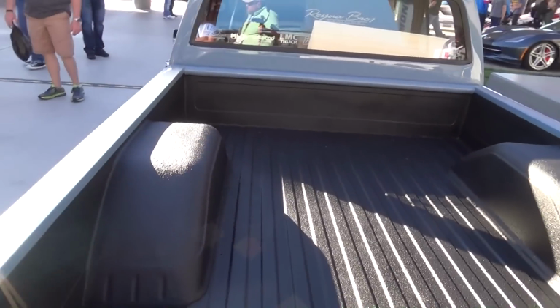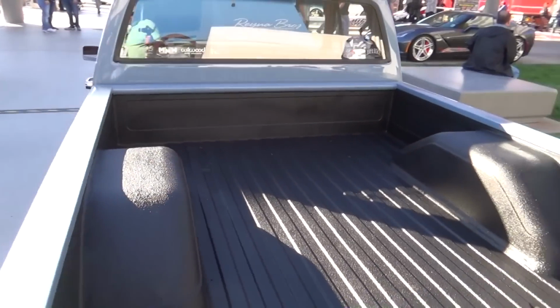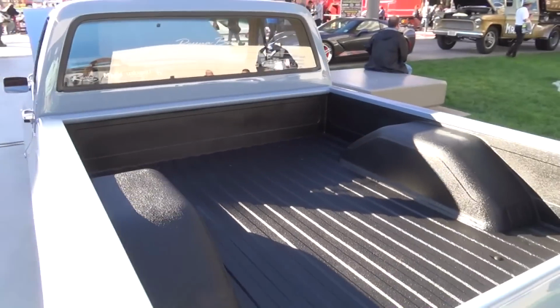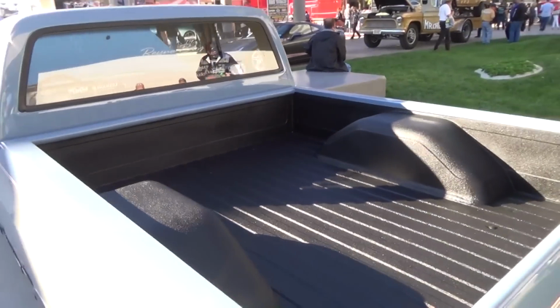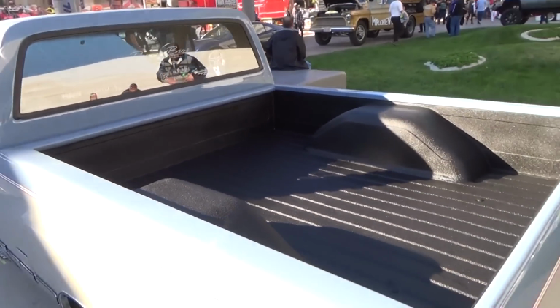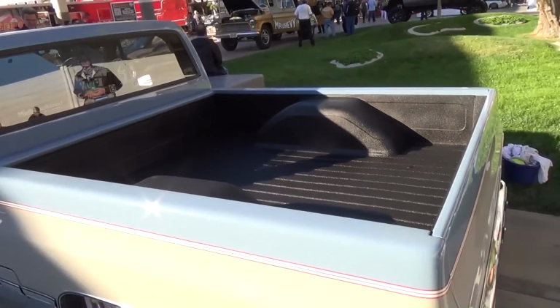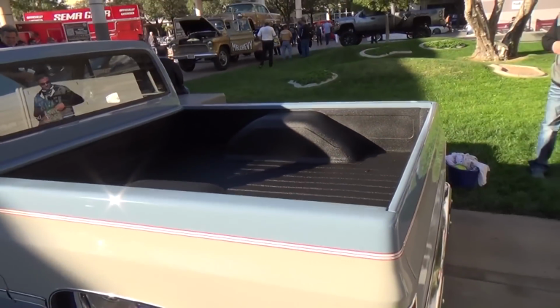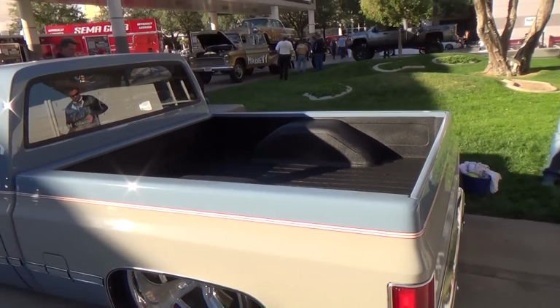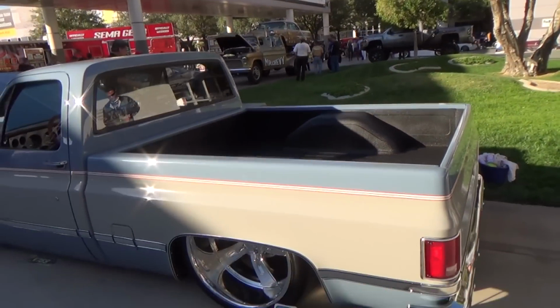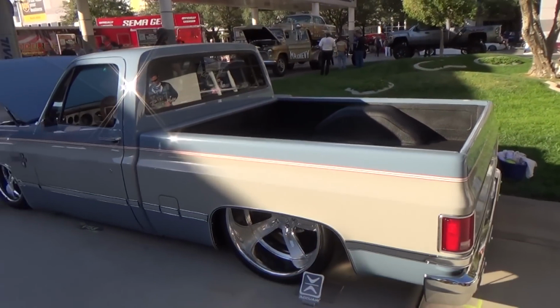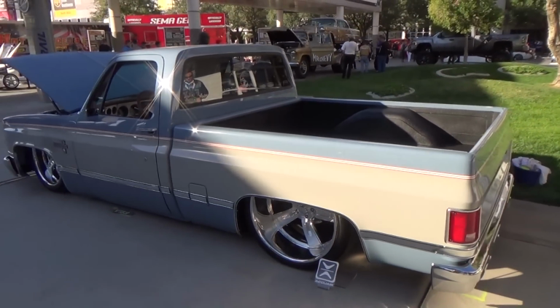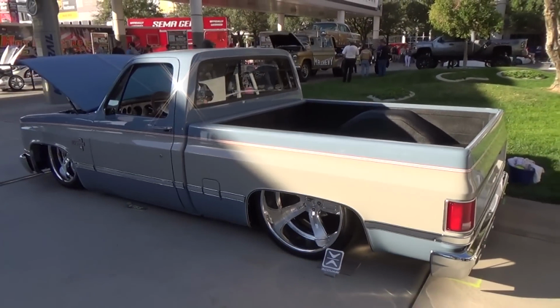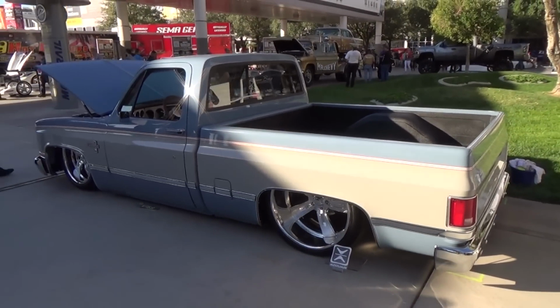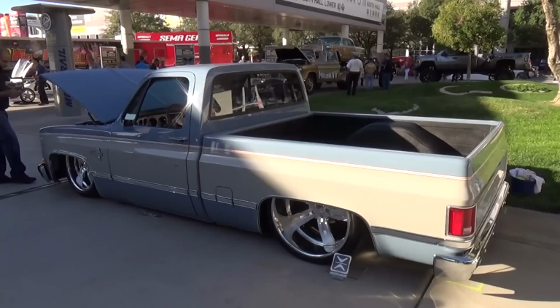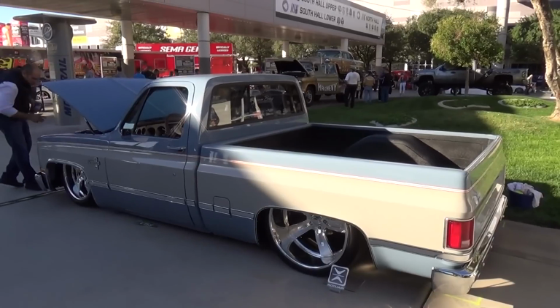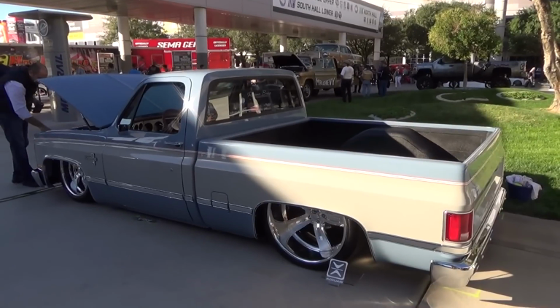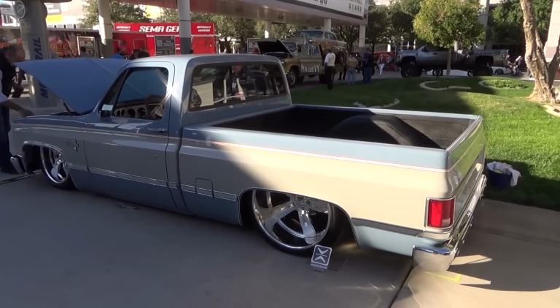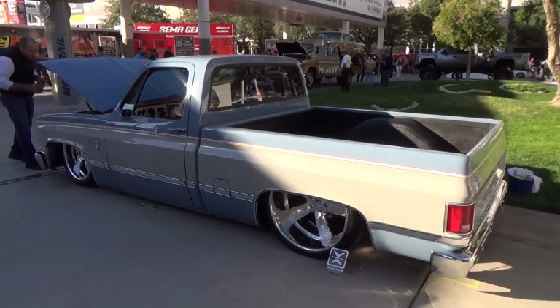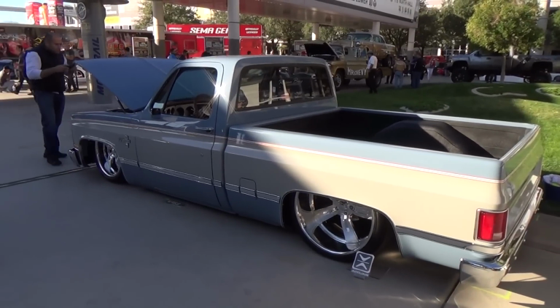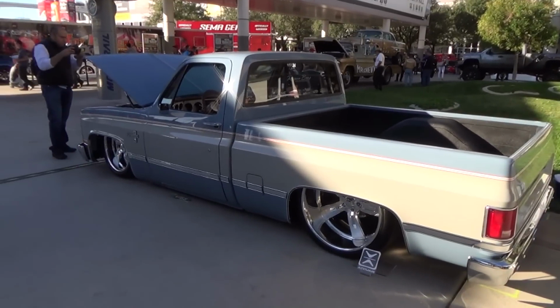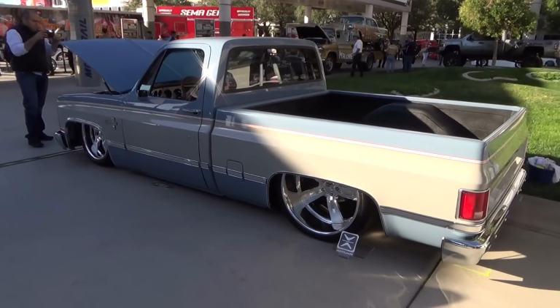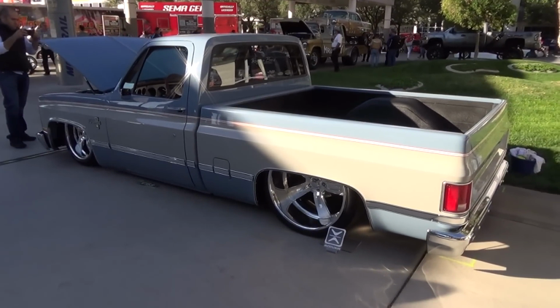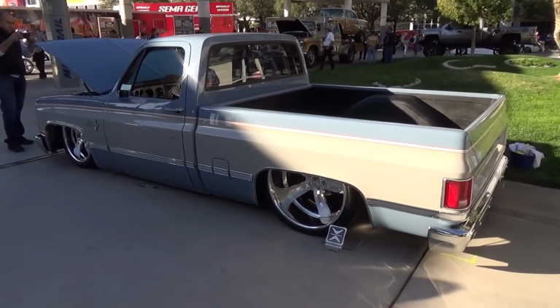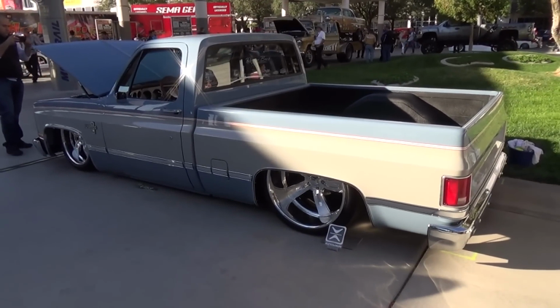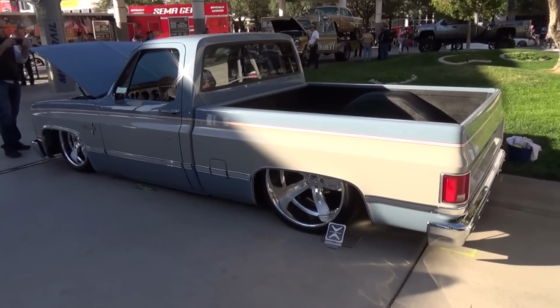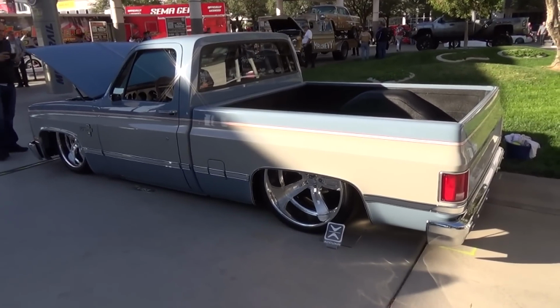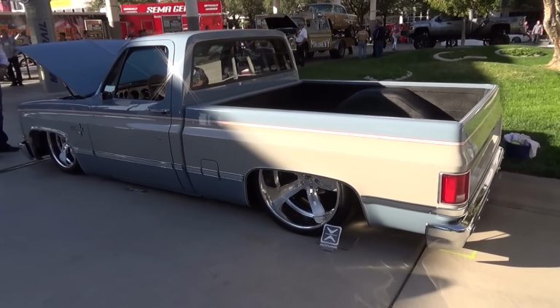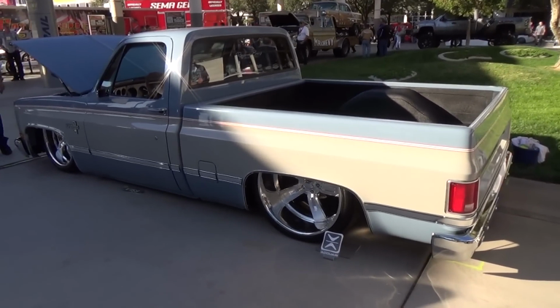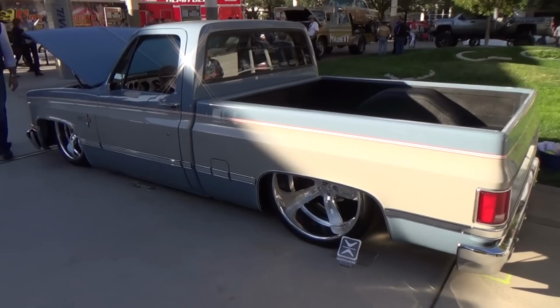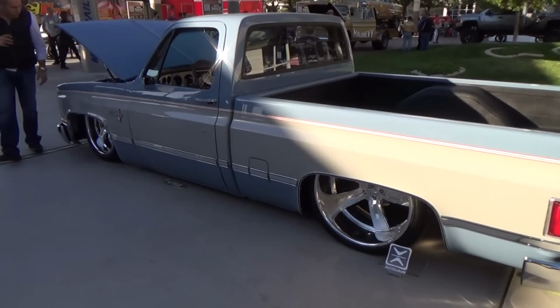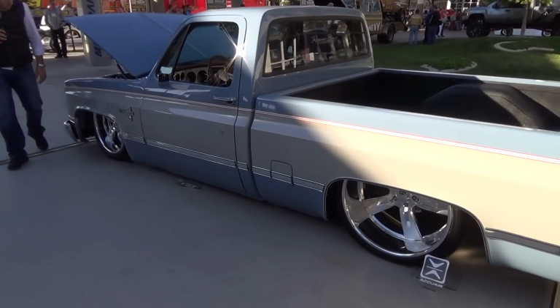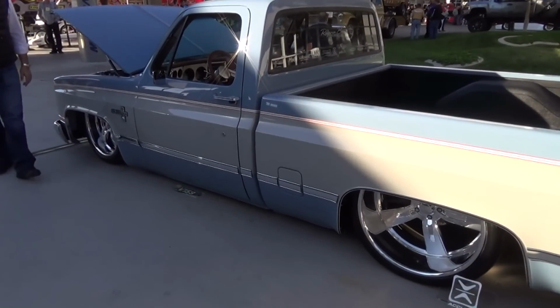You just don't see a ton of the square body style trucks. You see a lot more of the other ones — C10, '70, '71, '72 — but man, I think they did a nice job. I like how they left that chrome trim piece in there still.